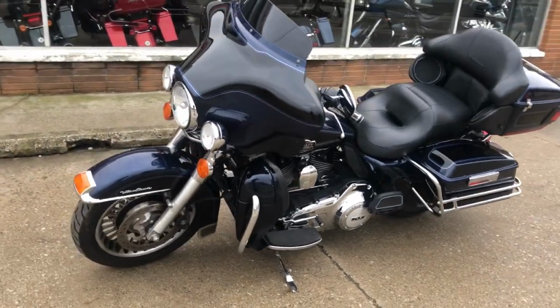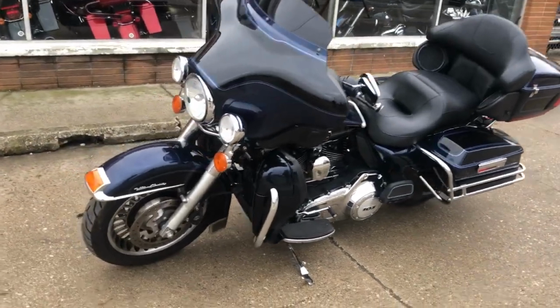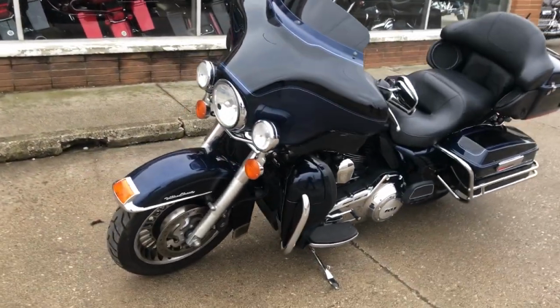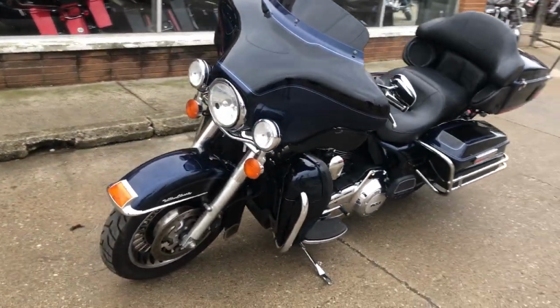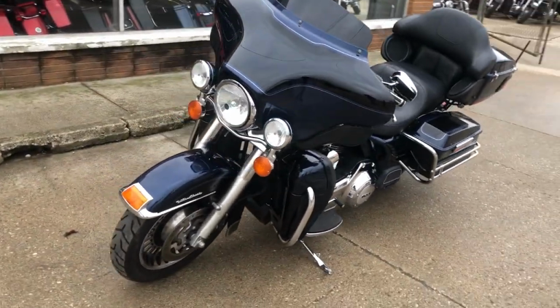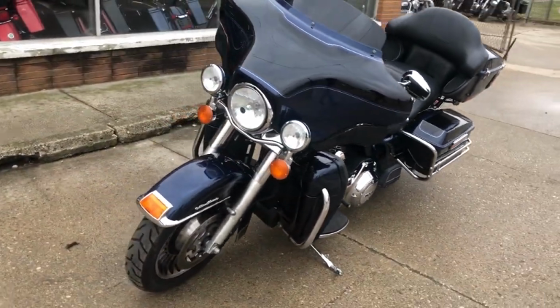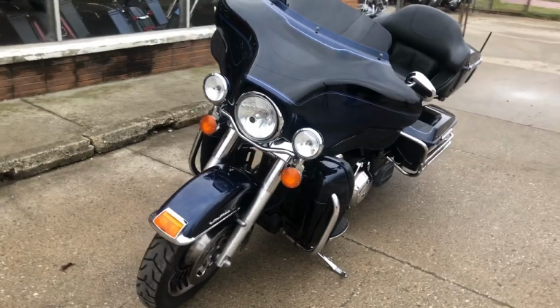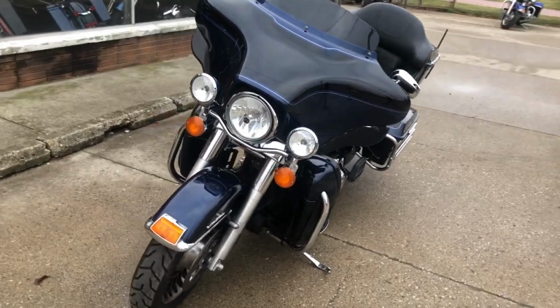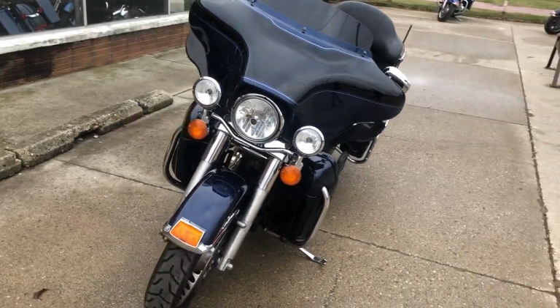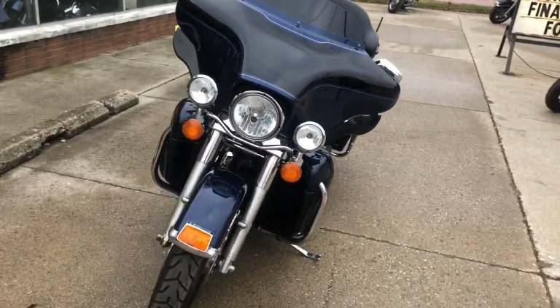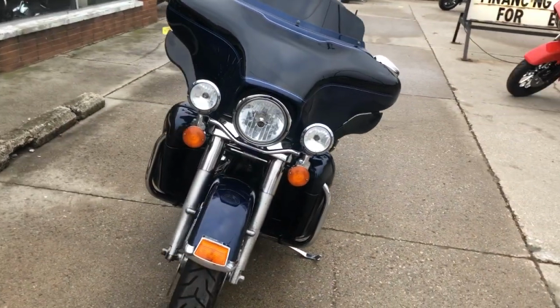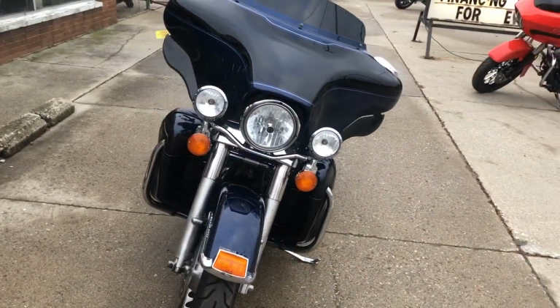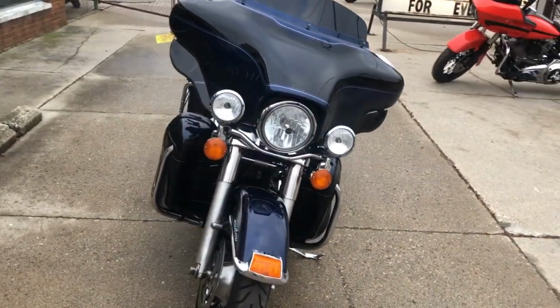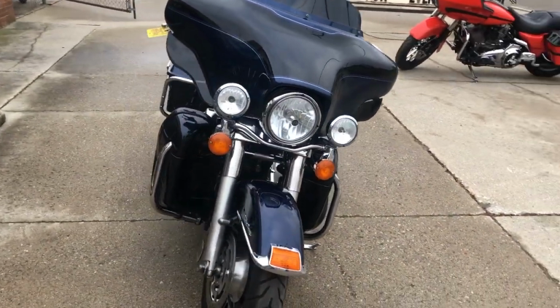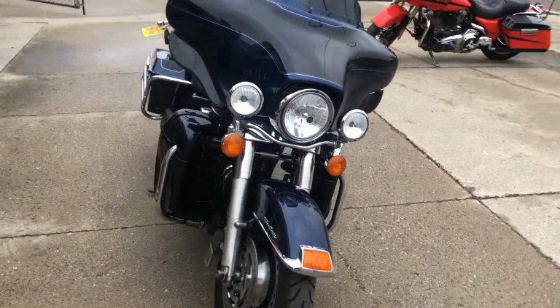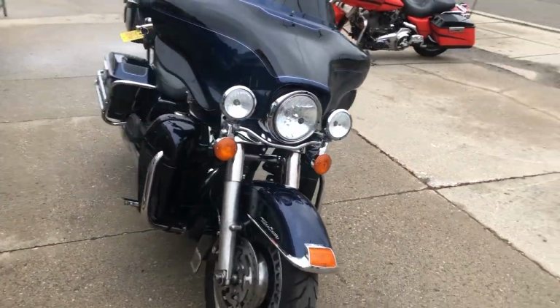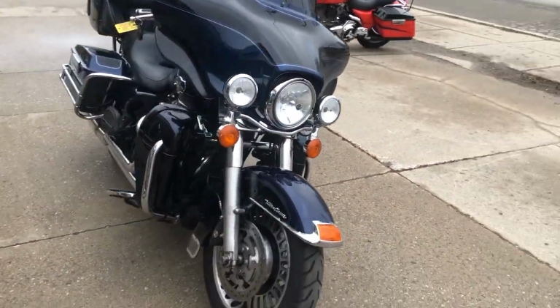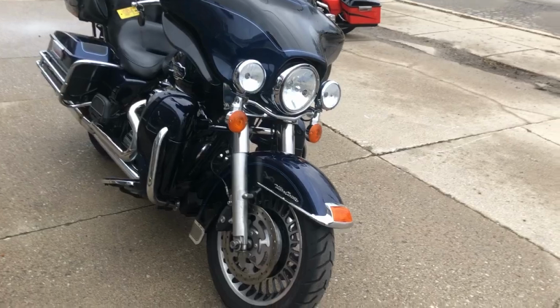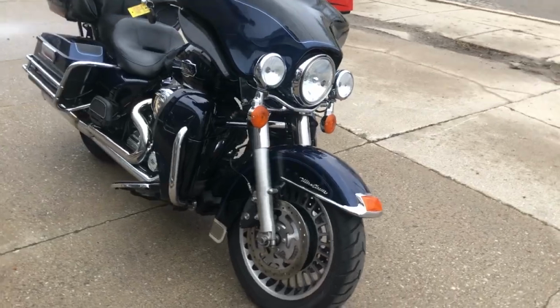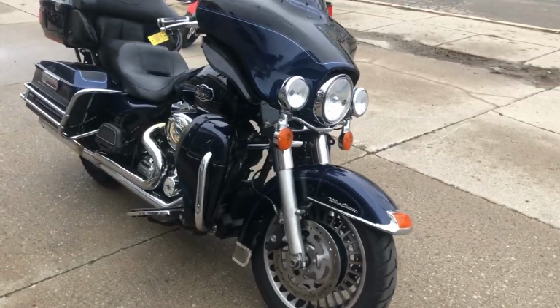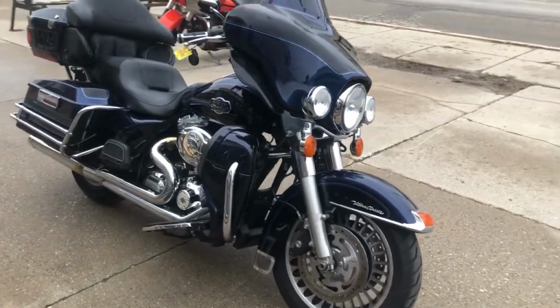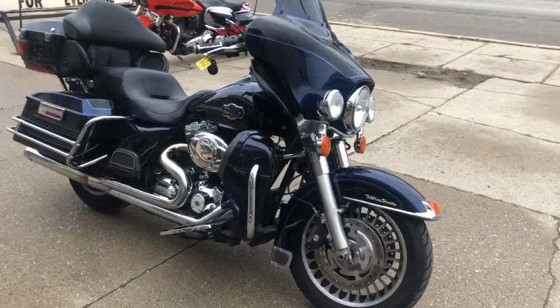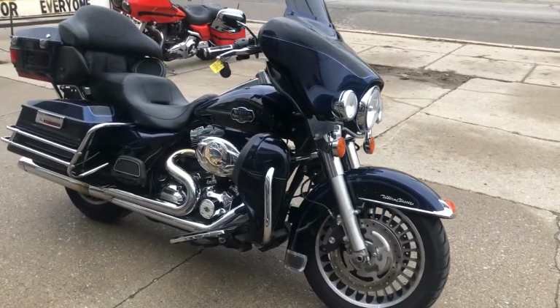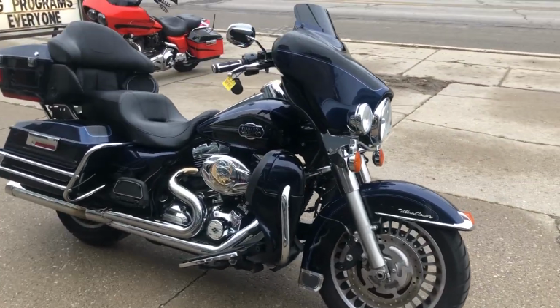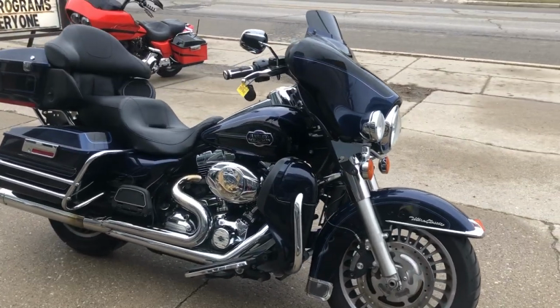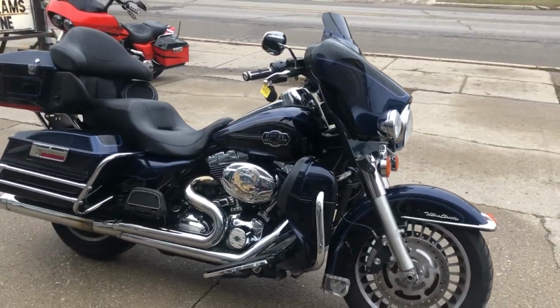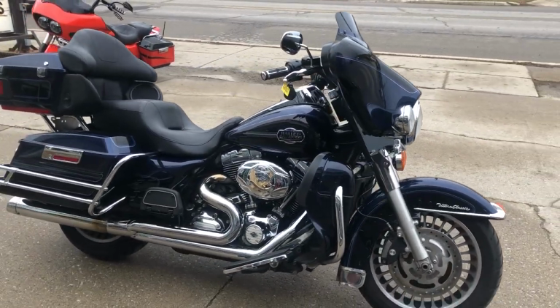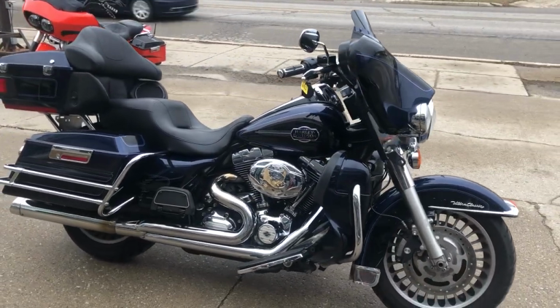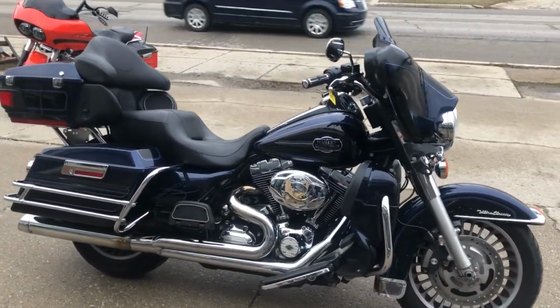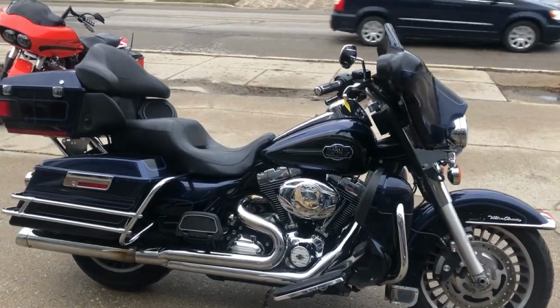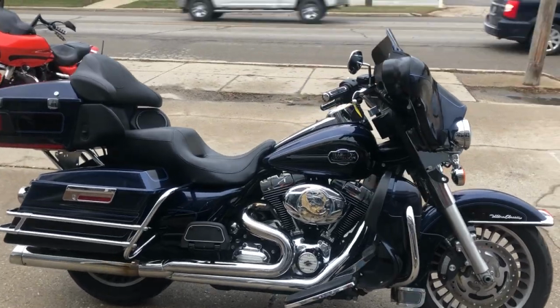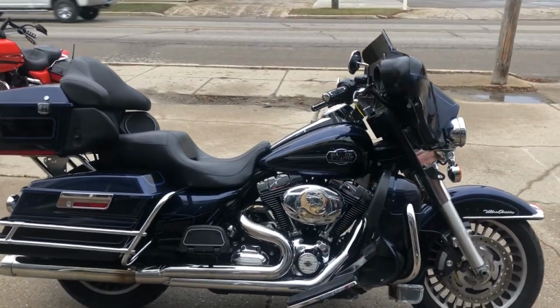It's a great bike for the money and you can see this bike and 300 other pre-owned Harleys on our website www.approvalpowersports.com or give us a call at 810-648-9500.